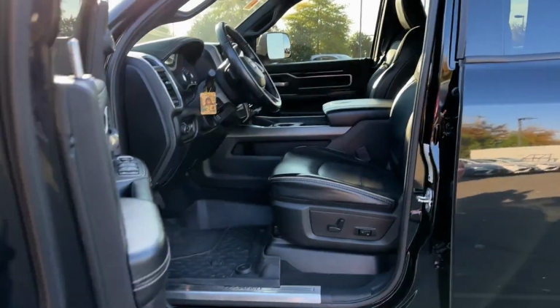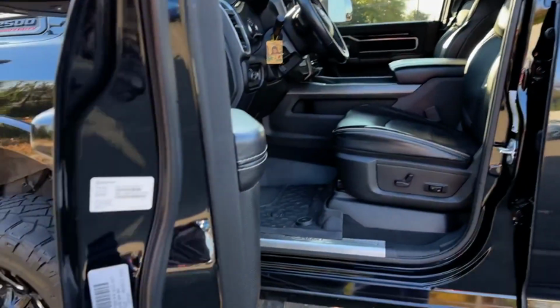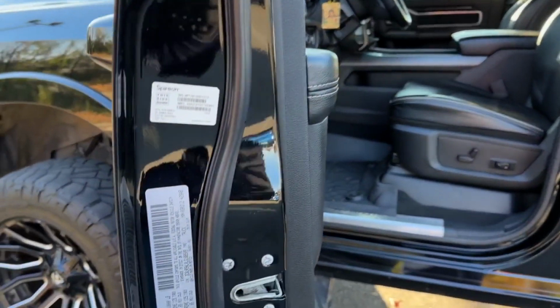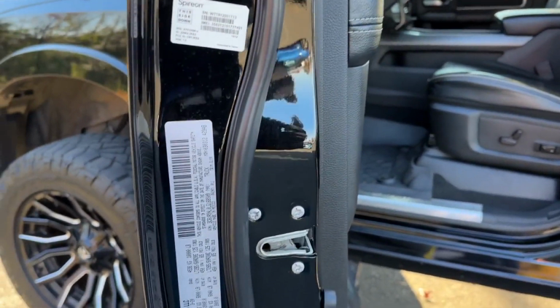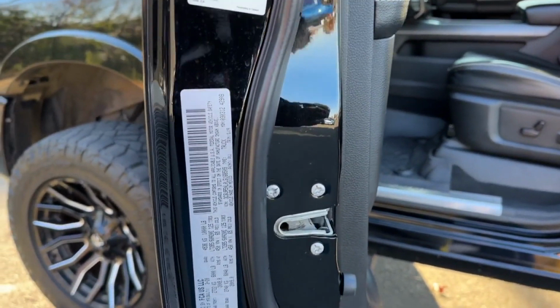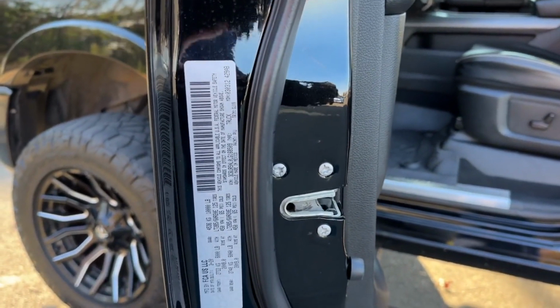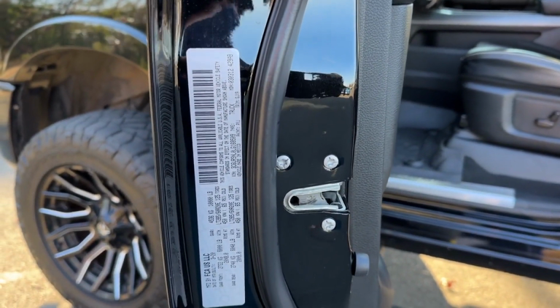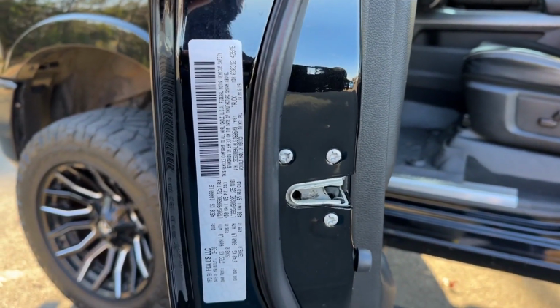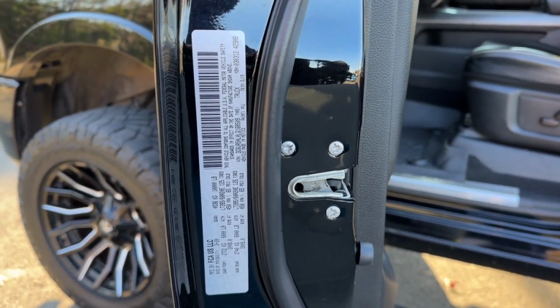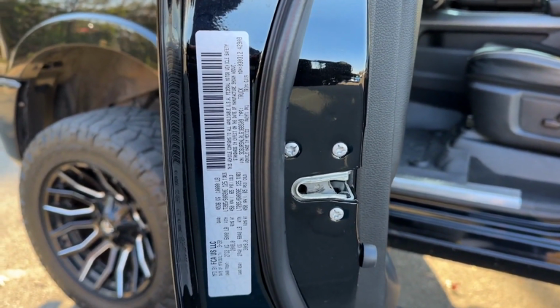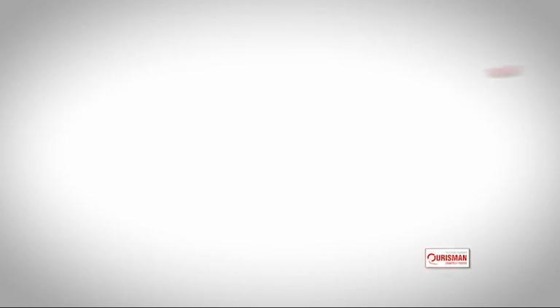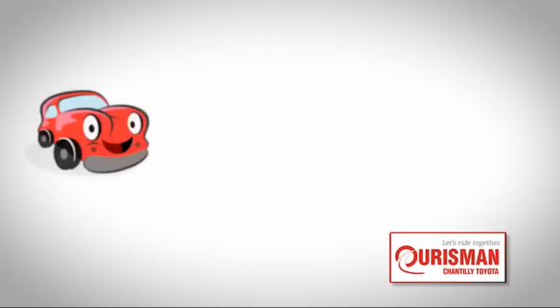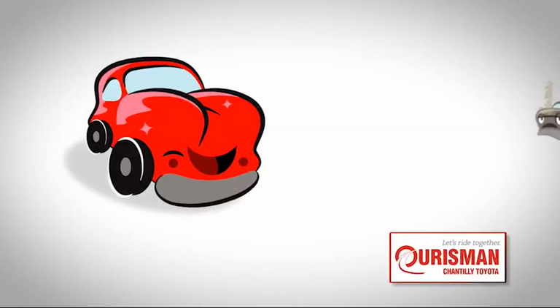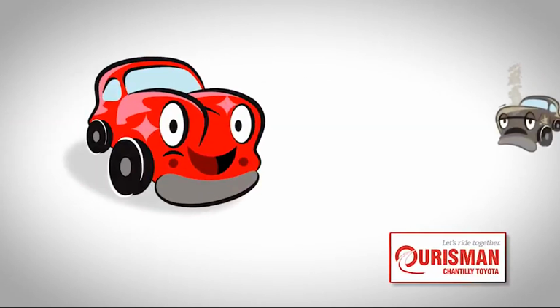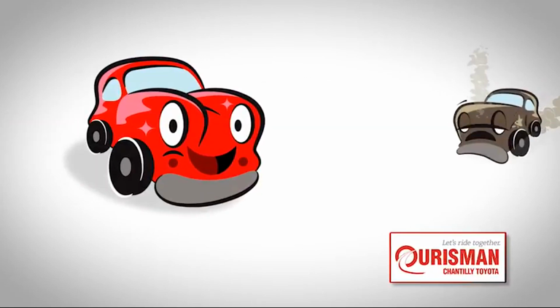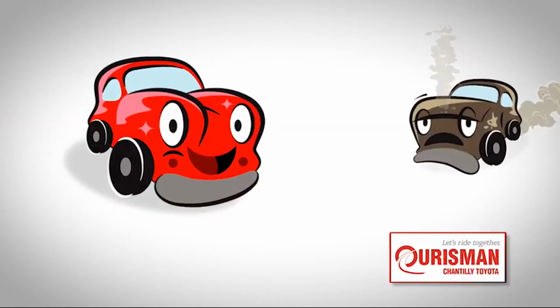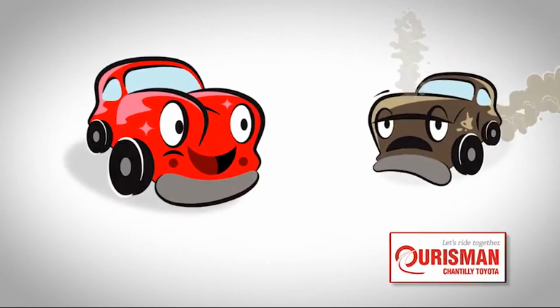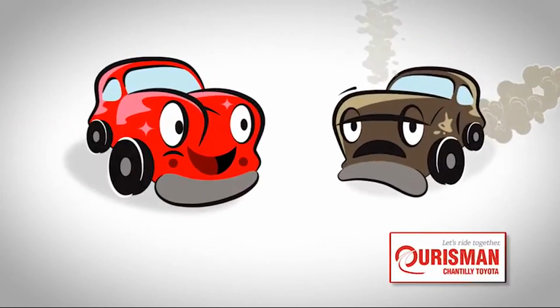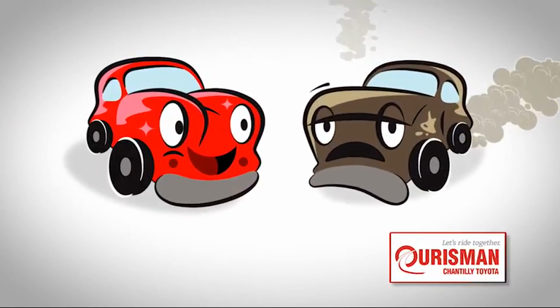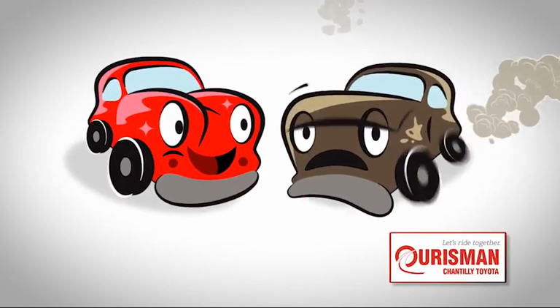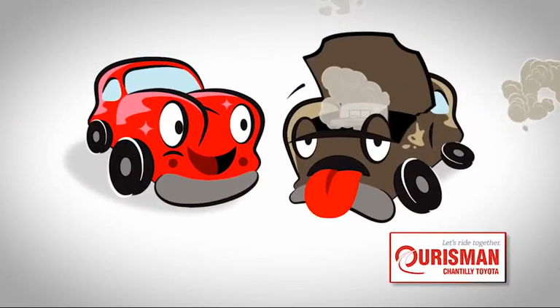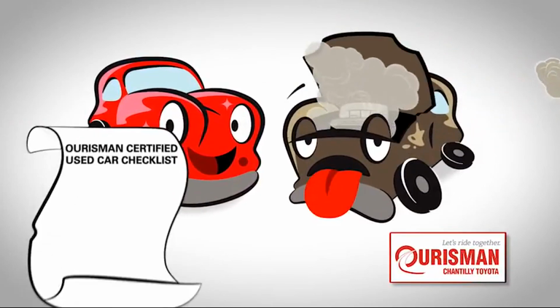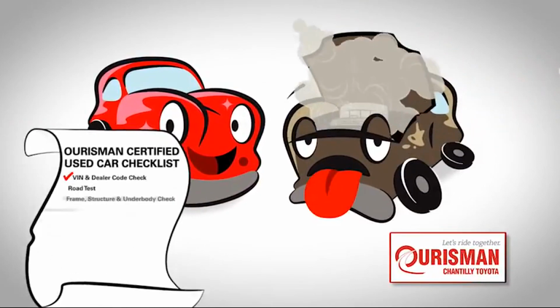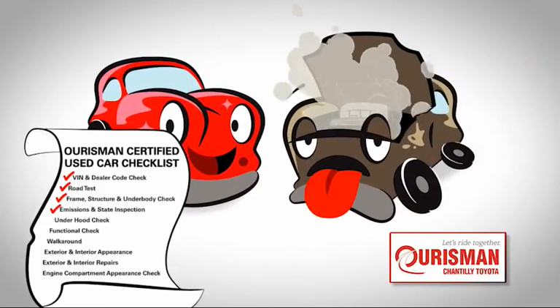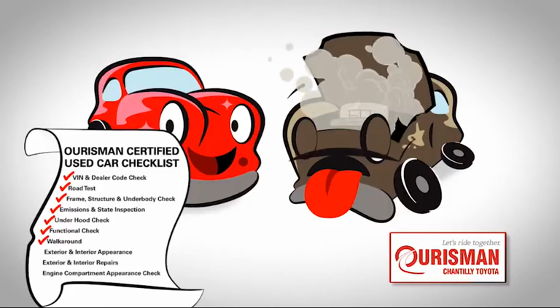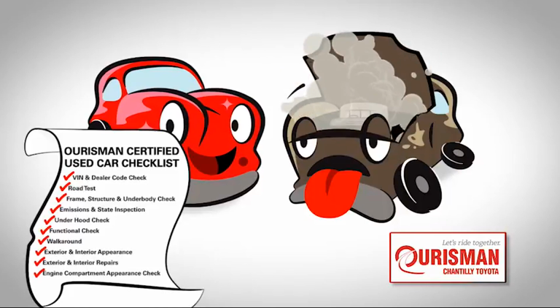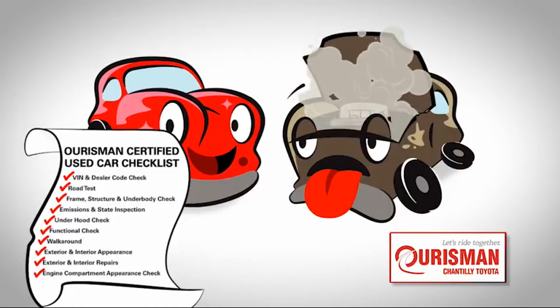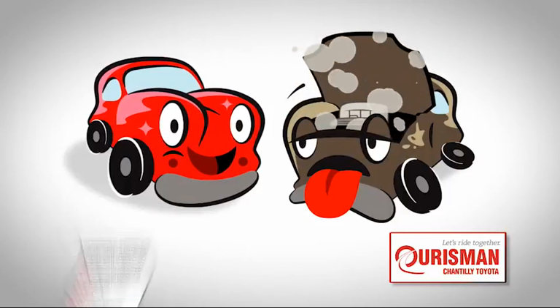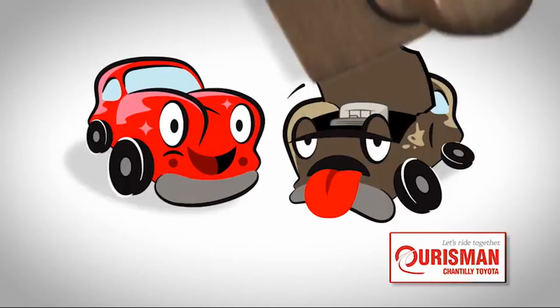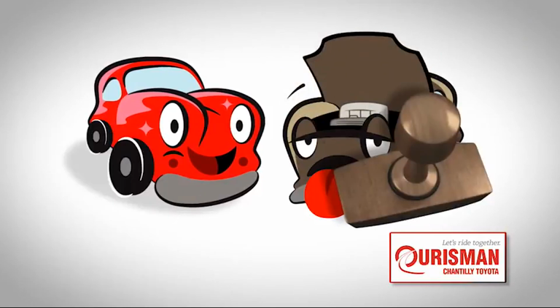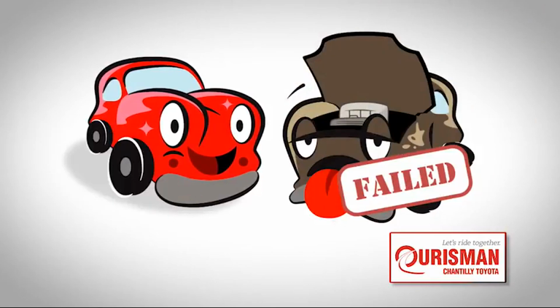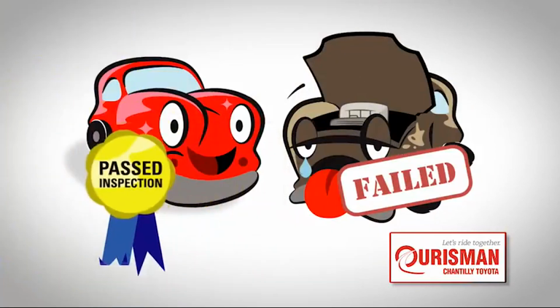Wait — not just any vehicle makes it onto an Orsman used car lot. Each one undergoes a rigorous process. If it doesn't pass, it doesn't join our family.